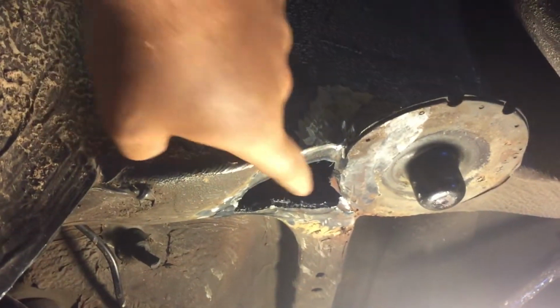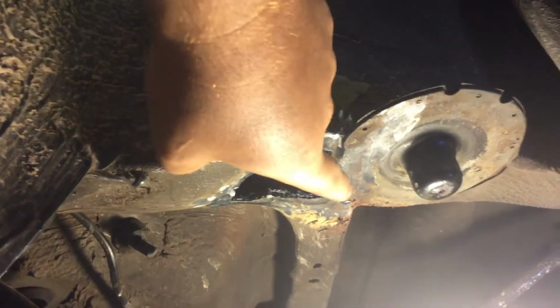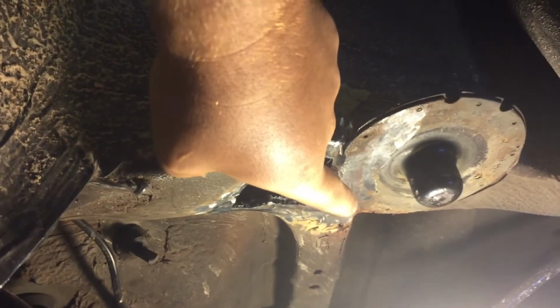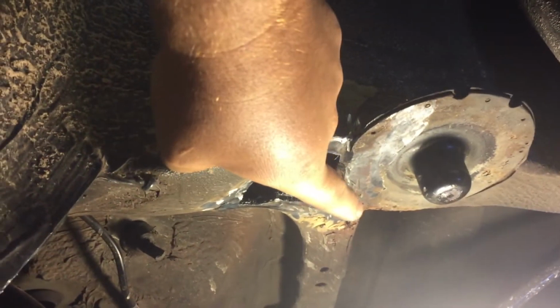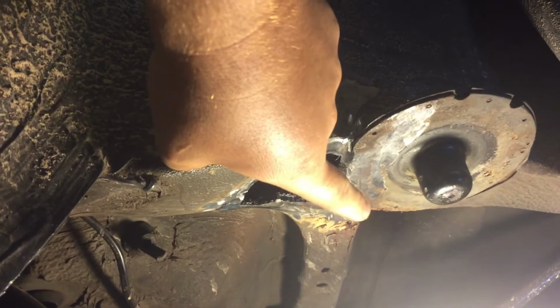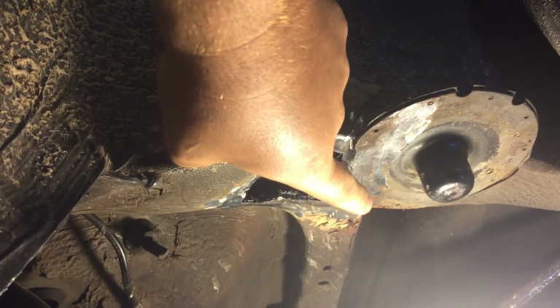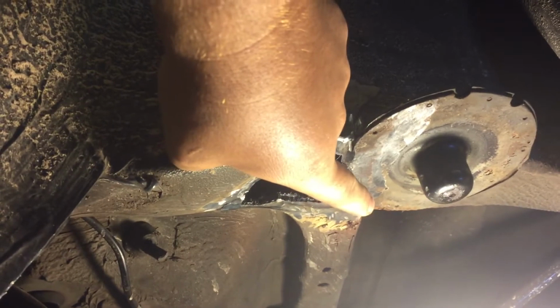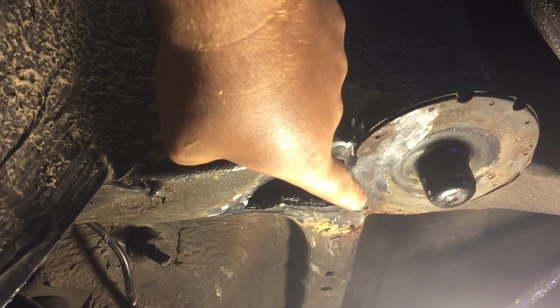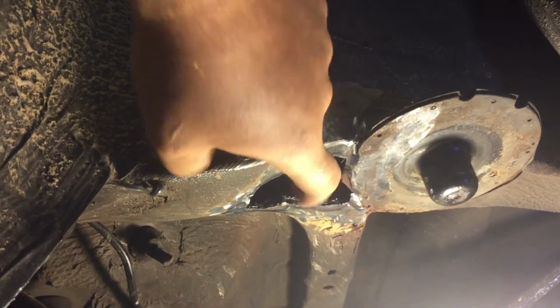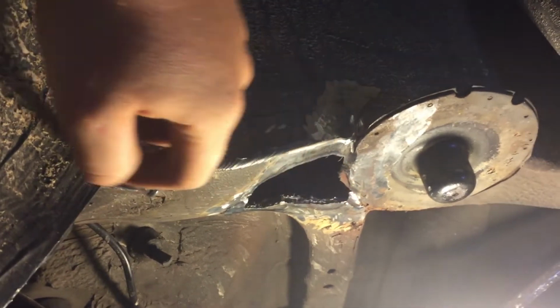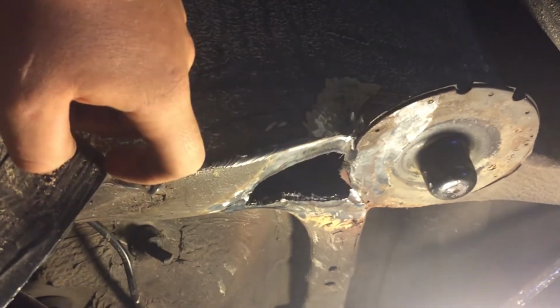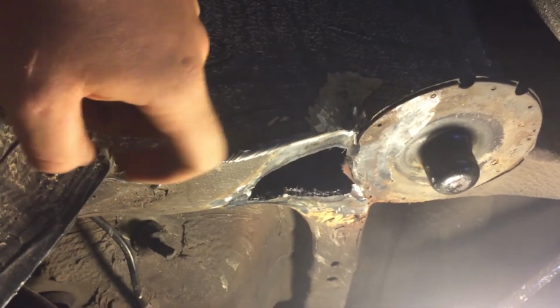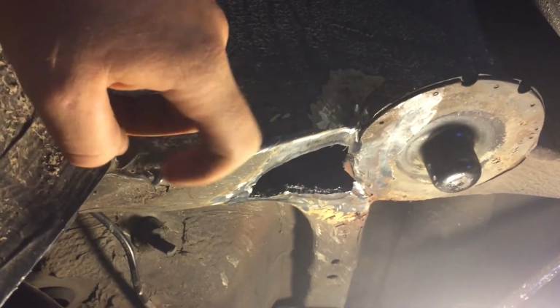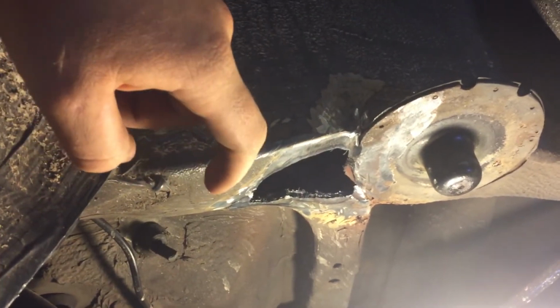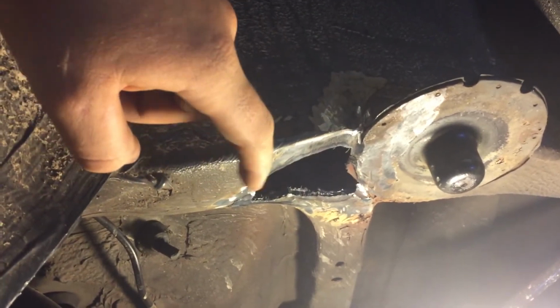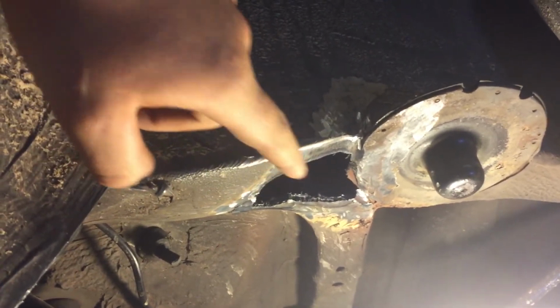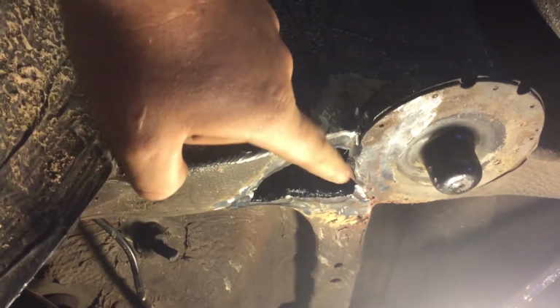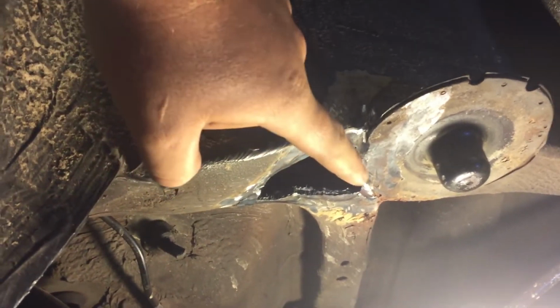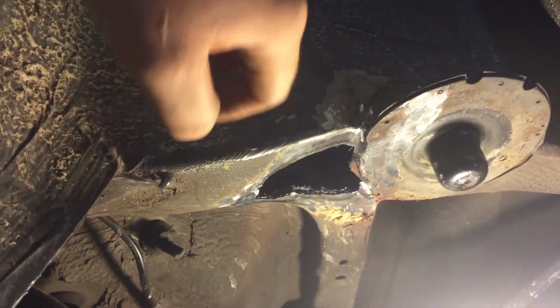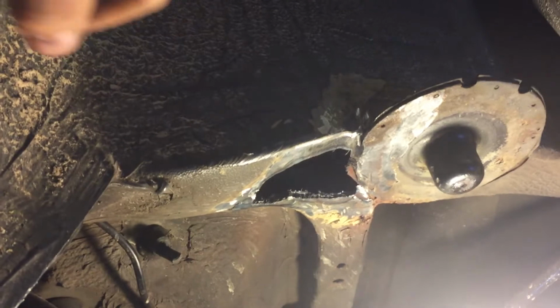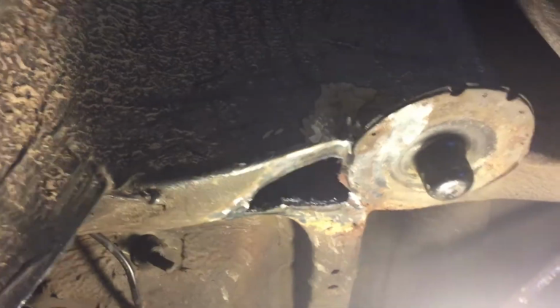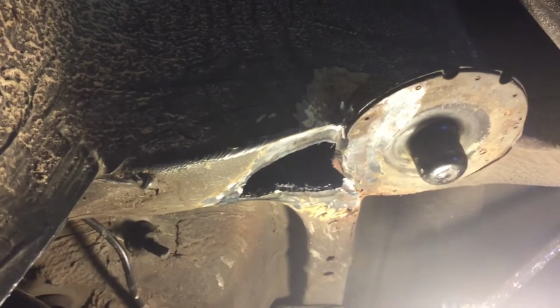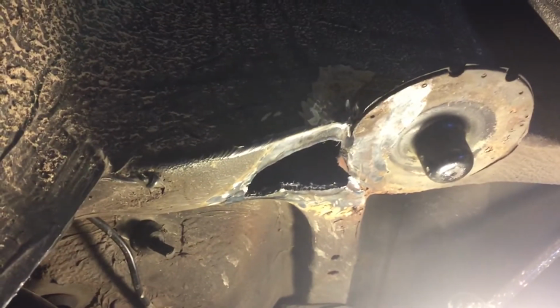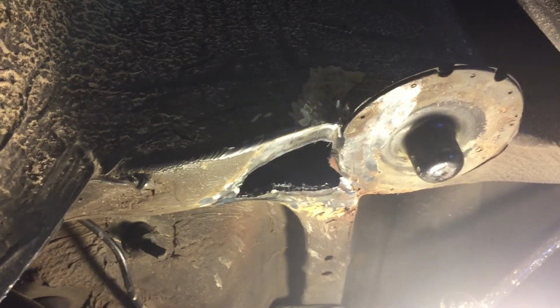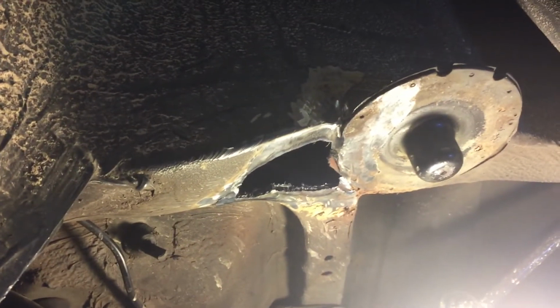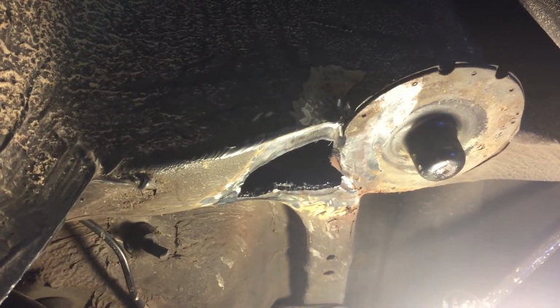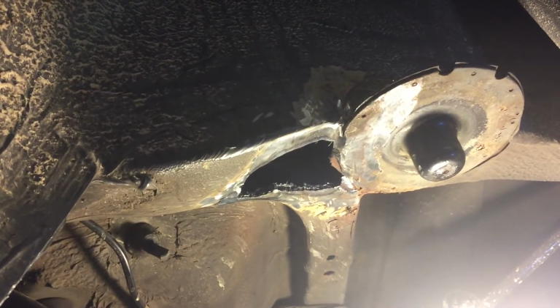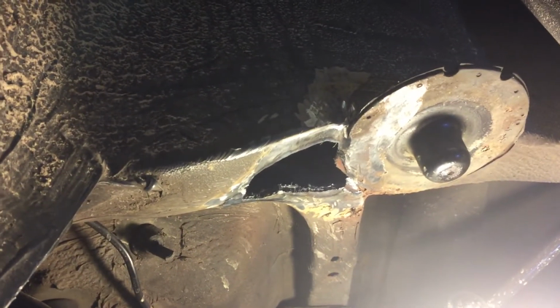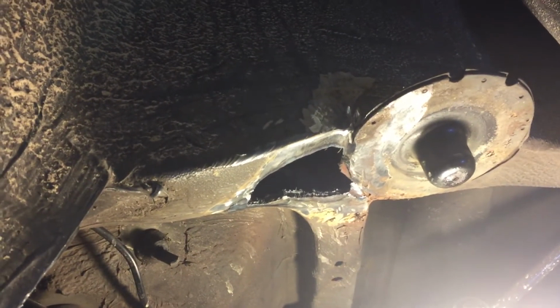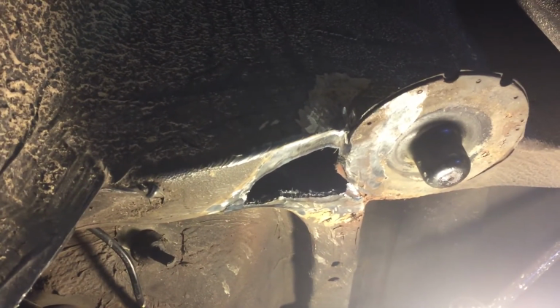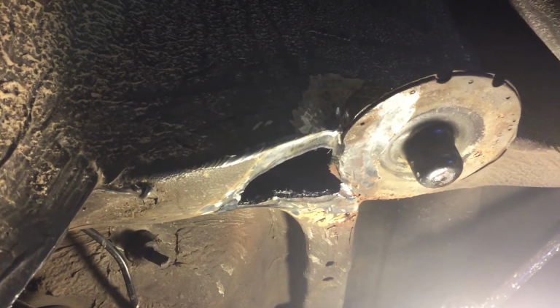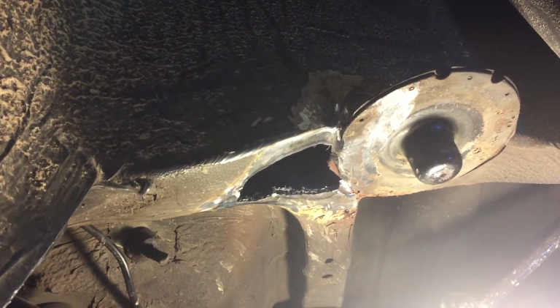On this other side over here there's kind of some rust and it's on the back. So I'm going to be getting in there and grinding and maybe just get a wire brush.